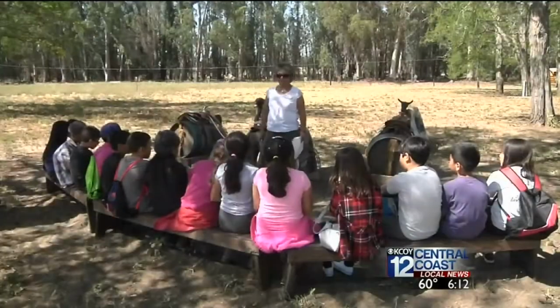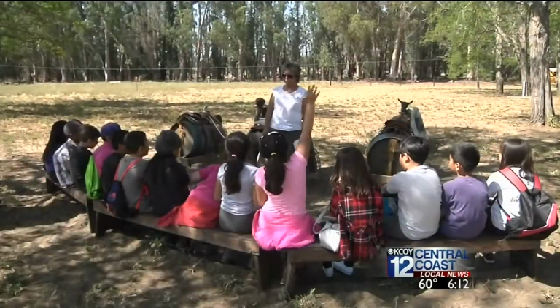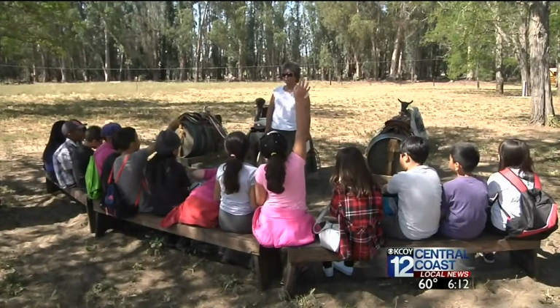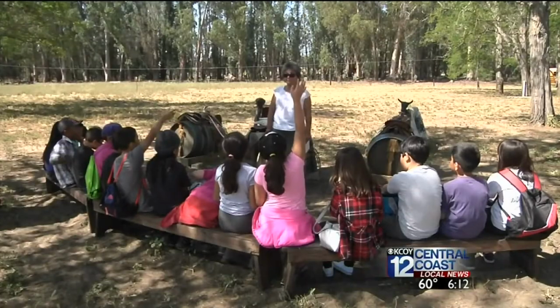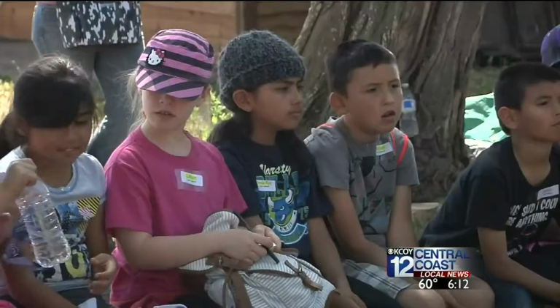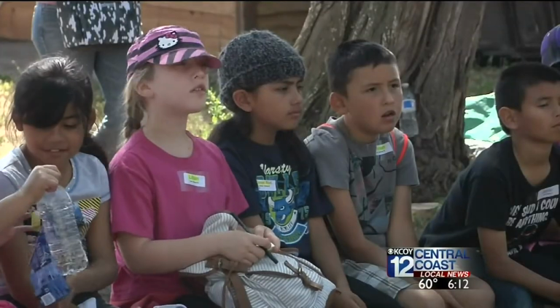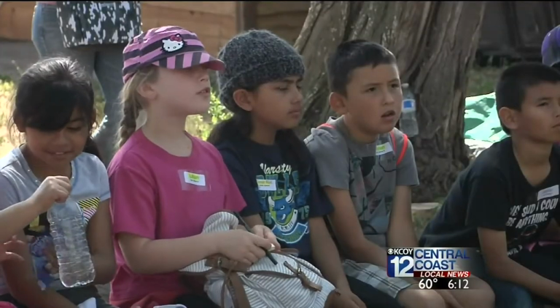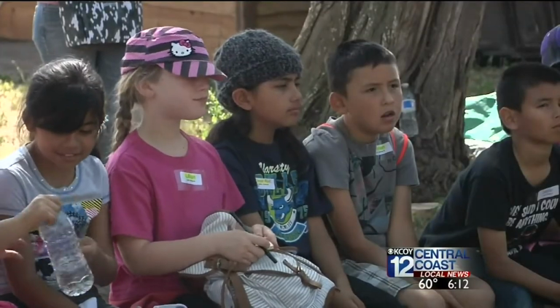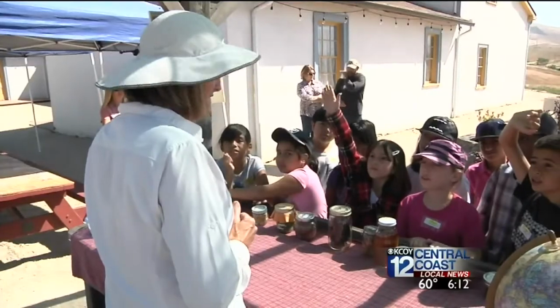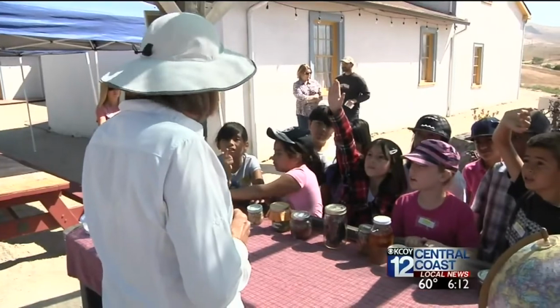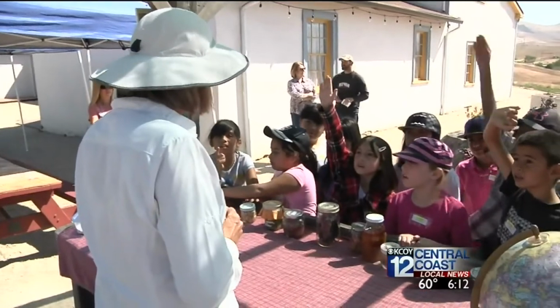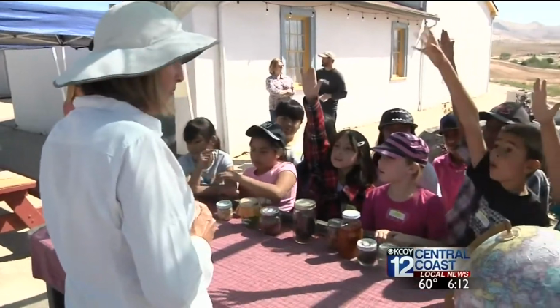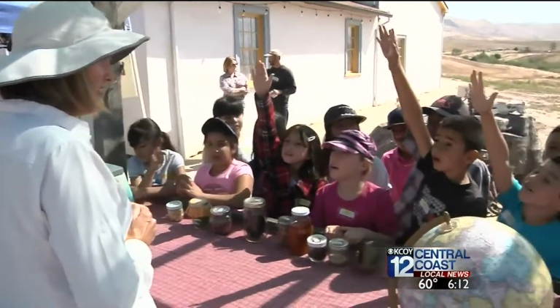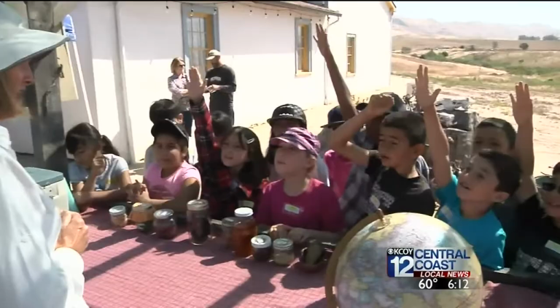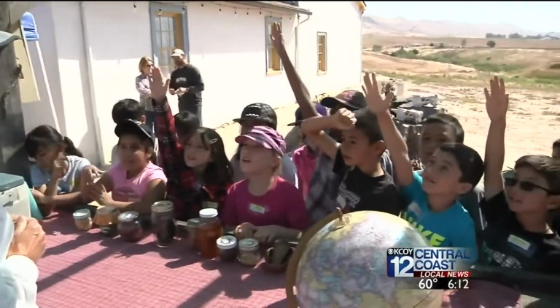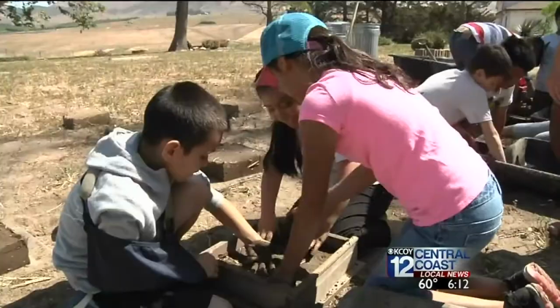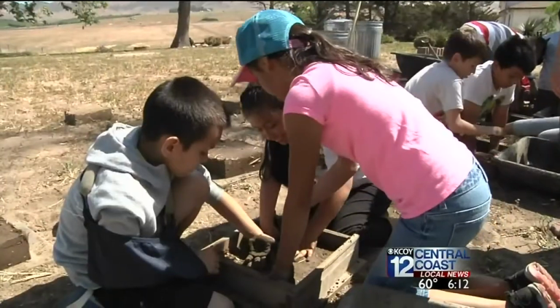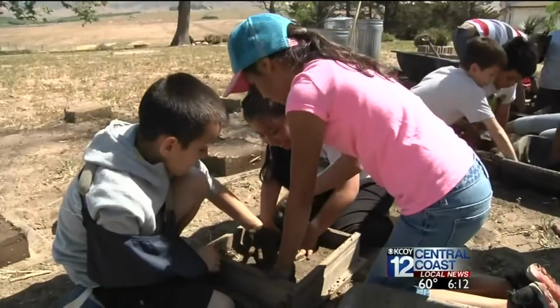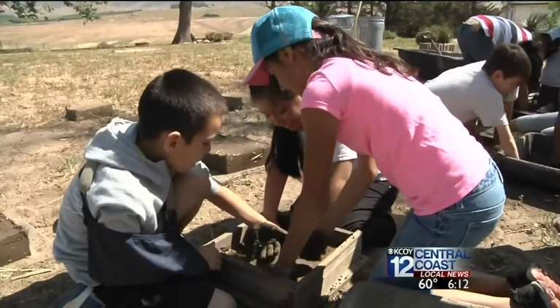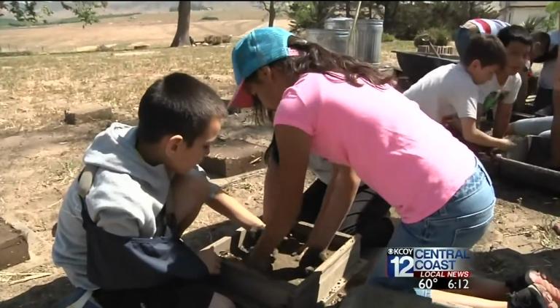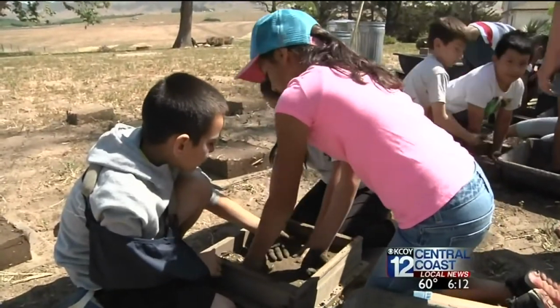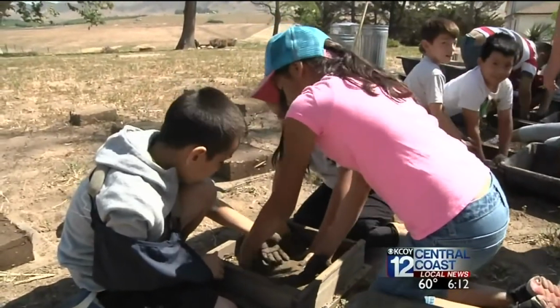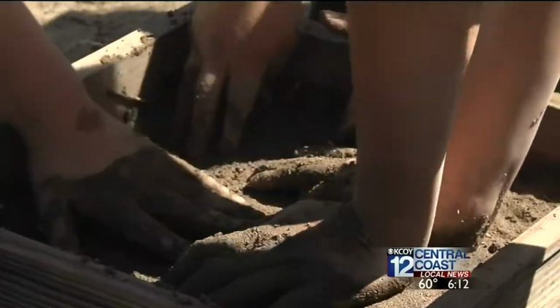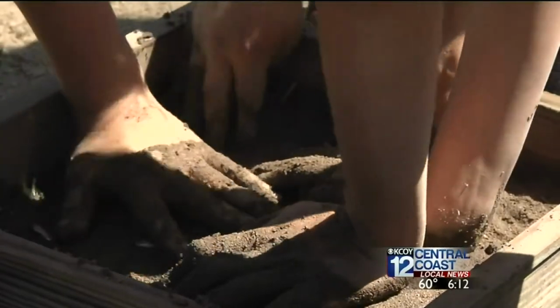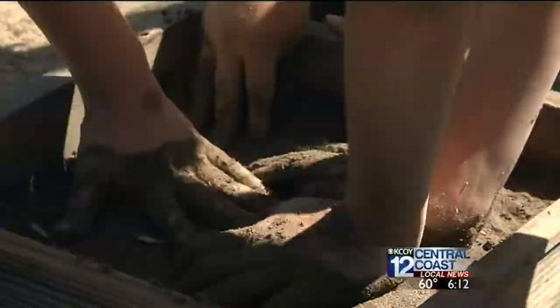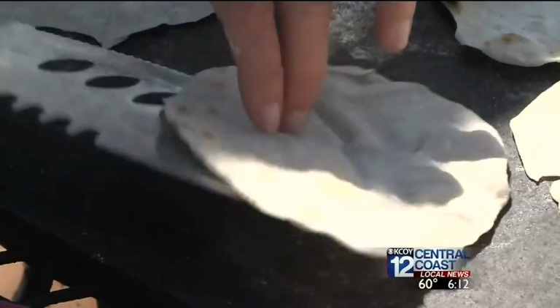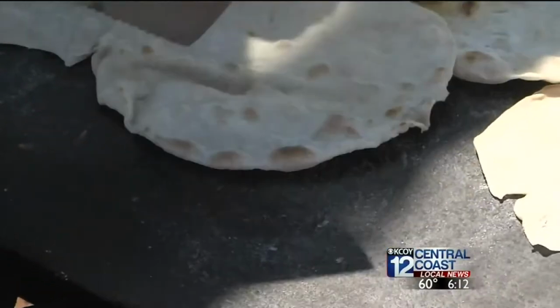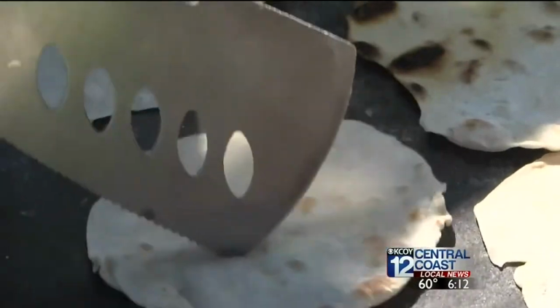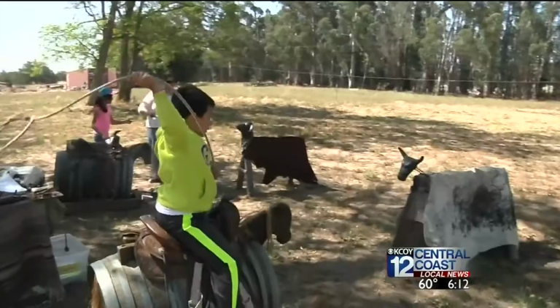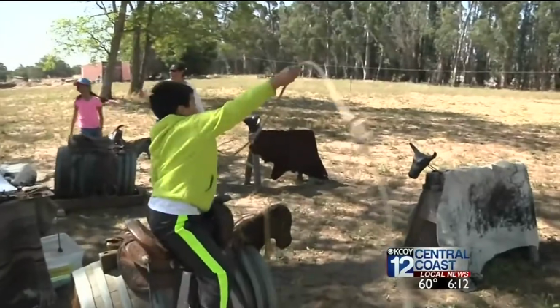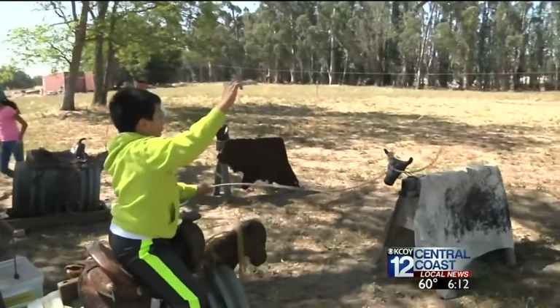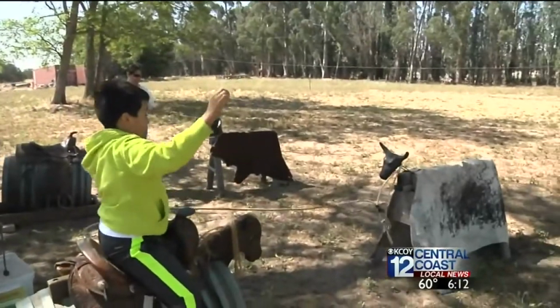It's also a popular destination for local schools. We do have field trips for third and fourth graders — they come here throughout the school year. We have many activities, including lessons in brick building, tortilla making, roping, branding, and dancing.